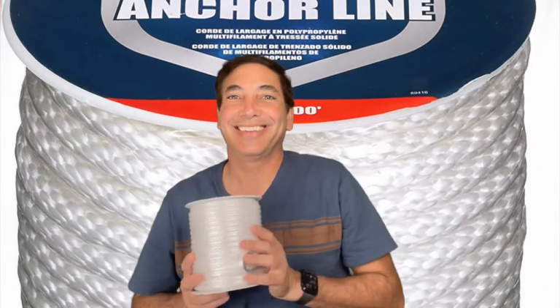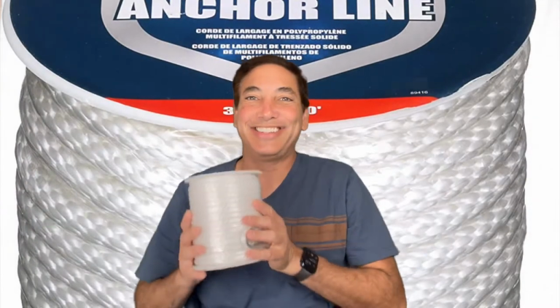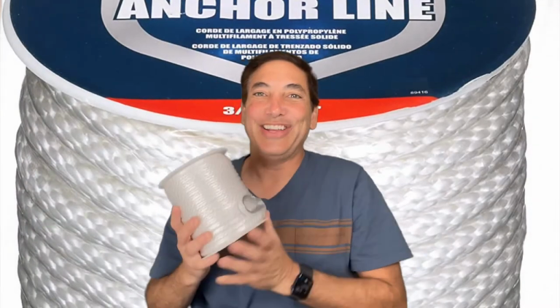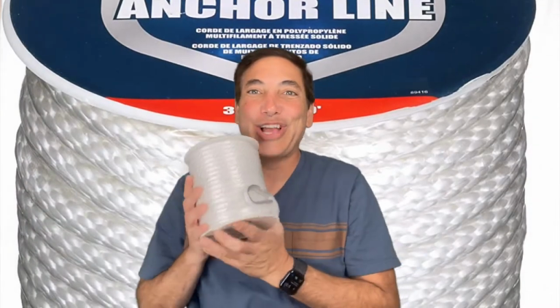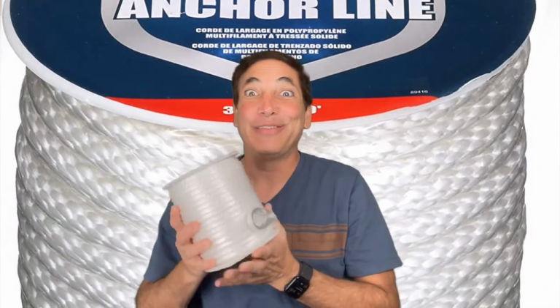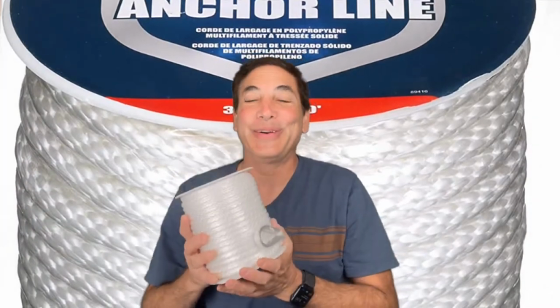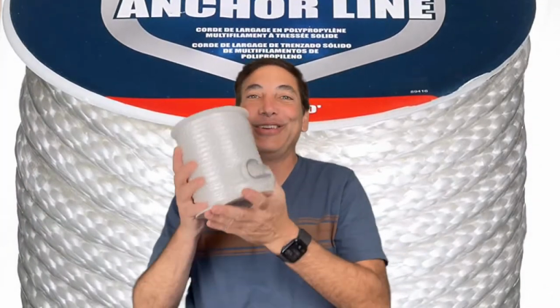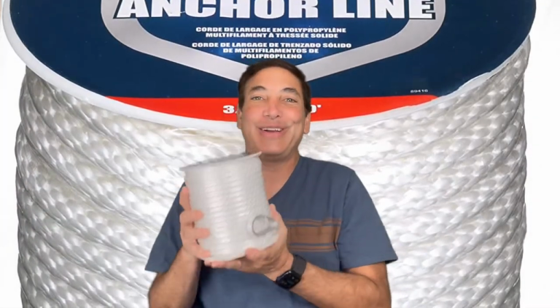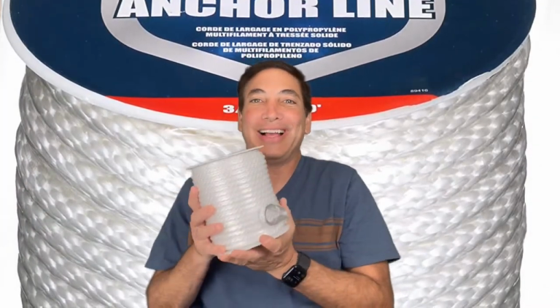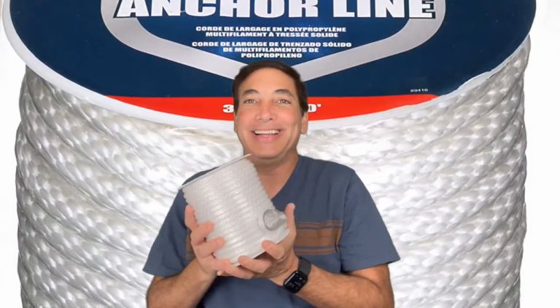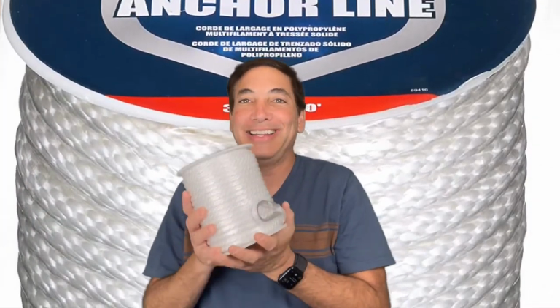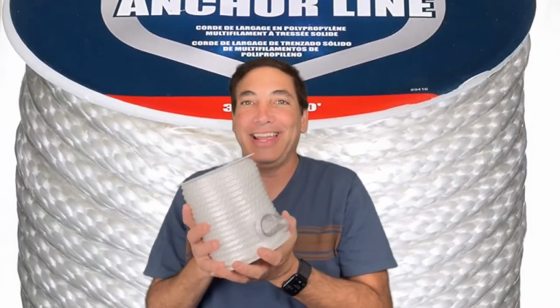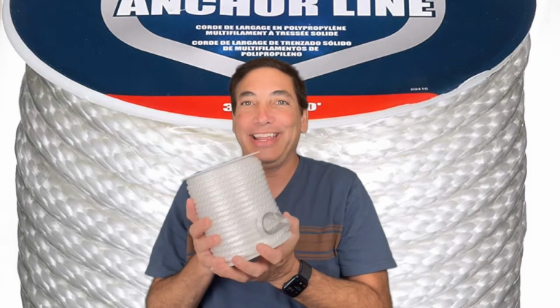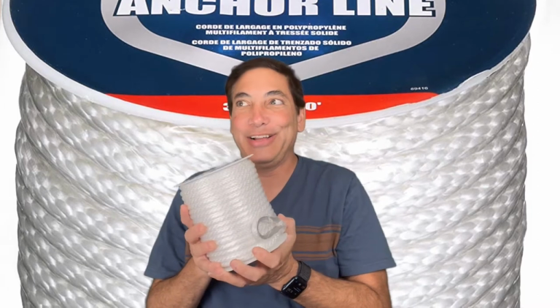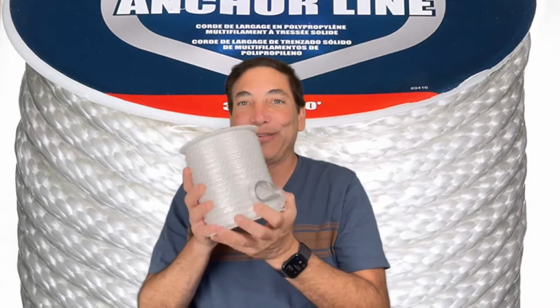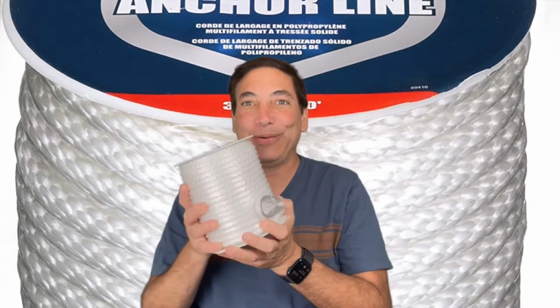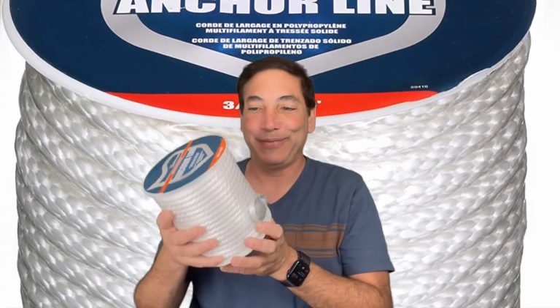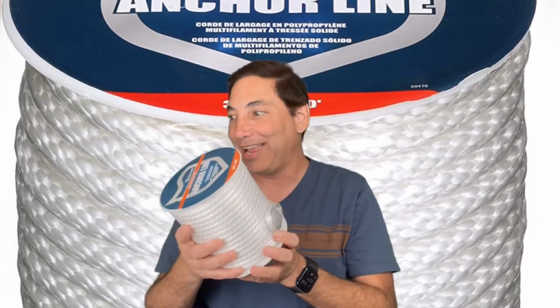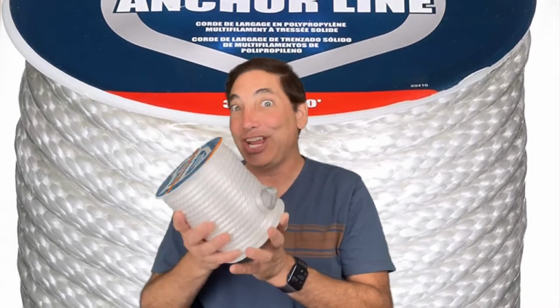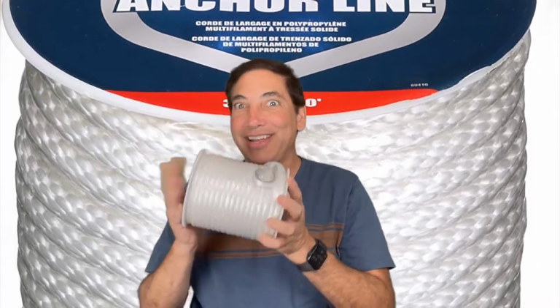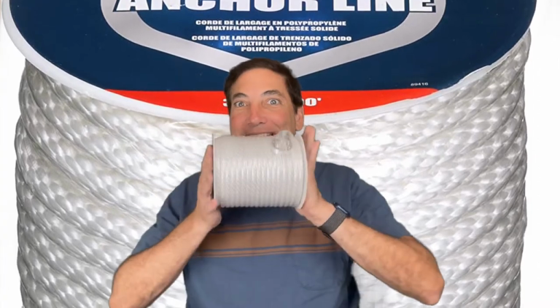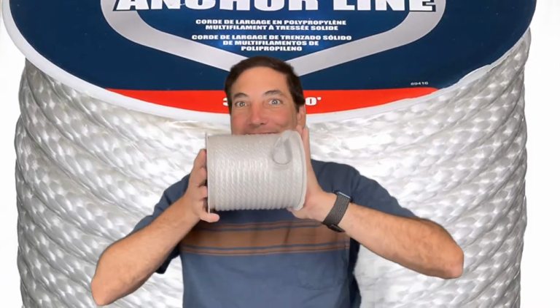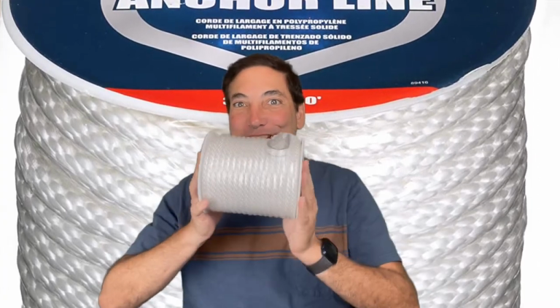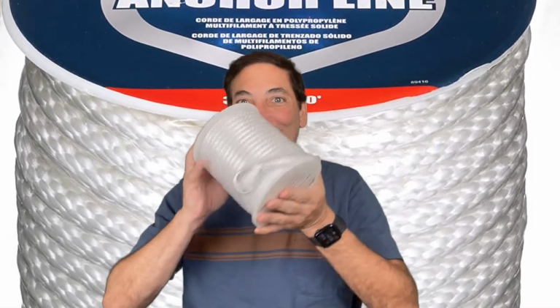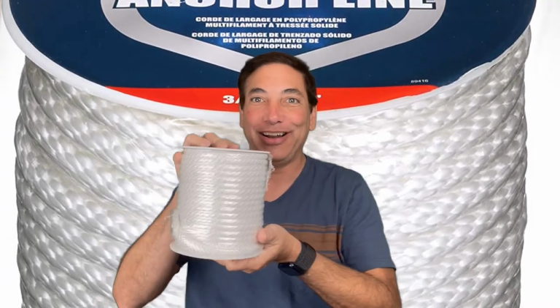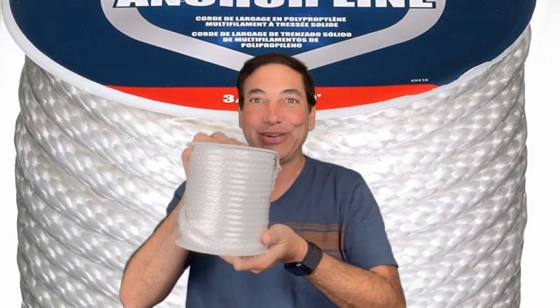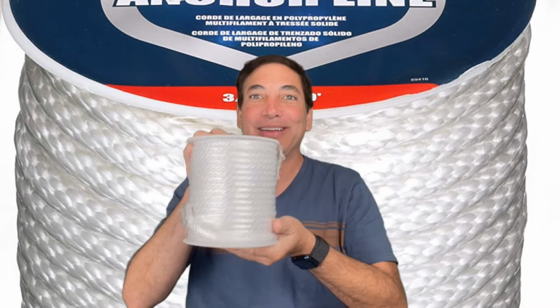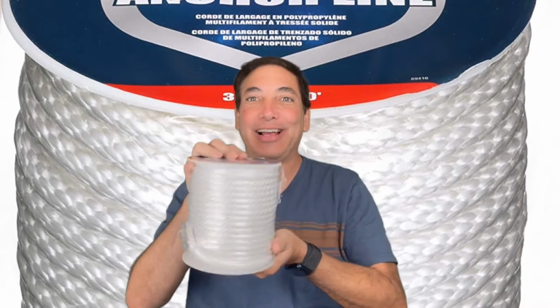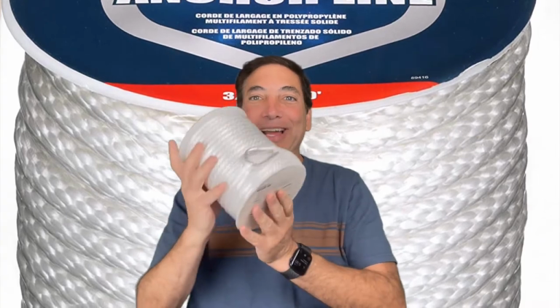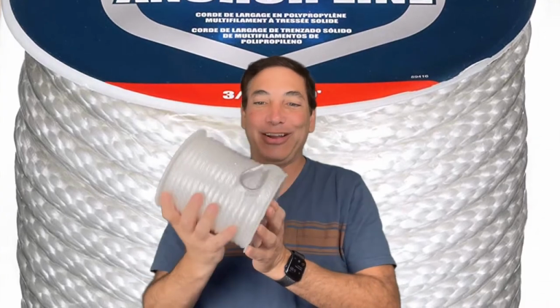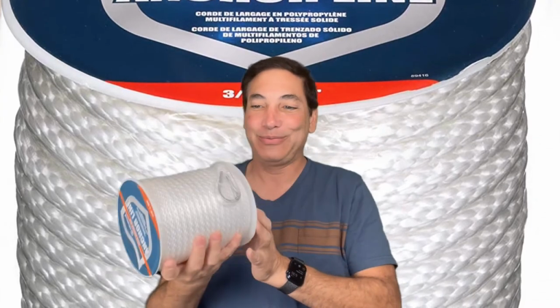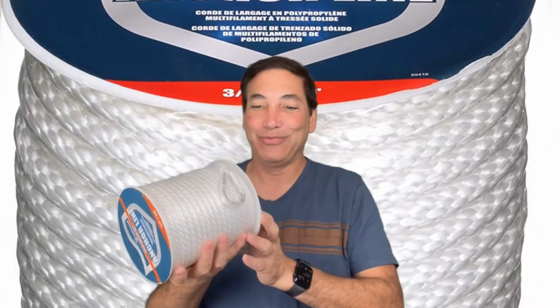Hi, it's Neil. If you saw my review earlier, you saw I did a review of my anchor chain, and today in the mail I got my anchor rope.